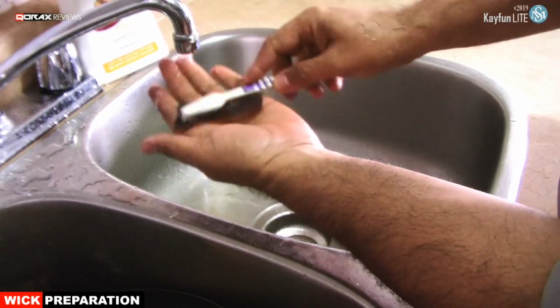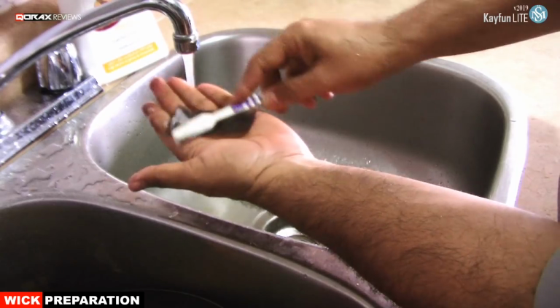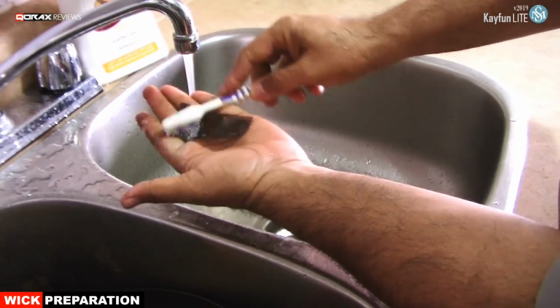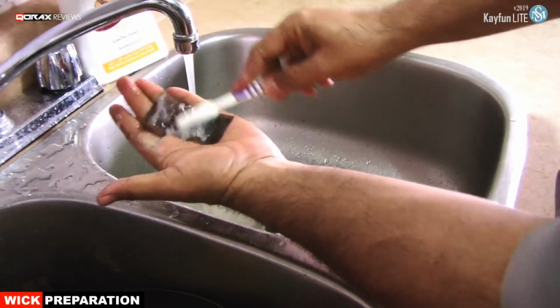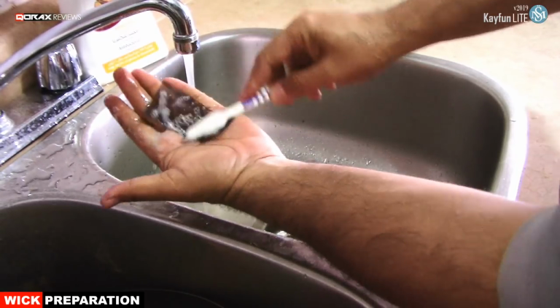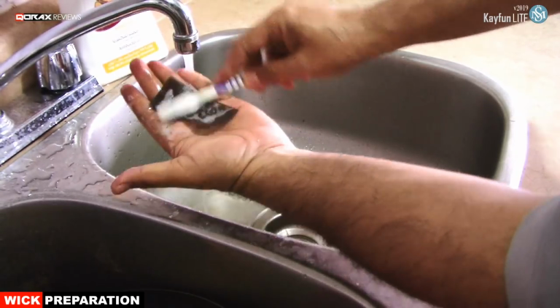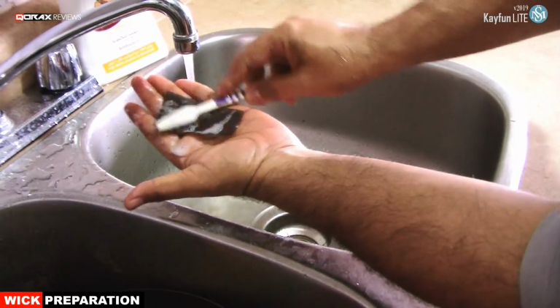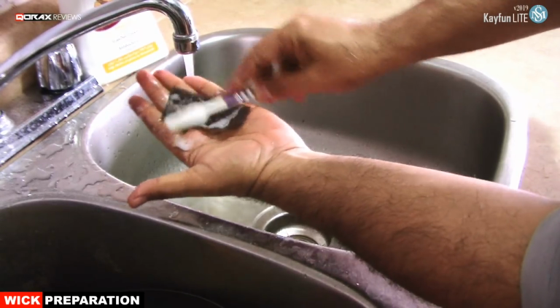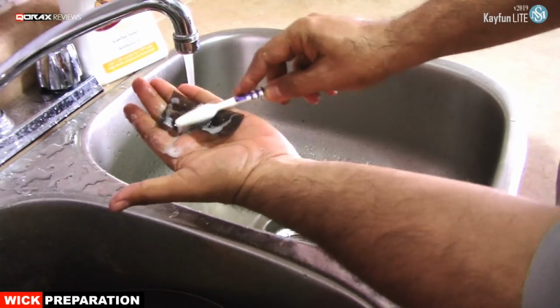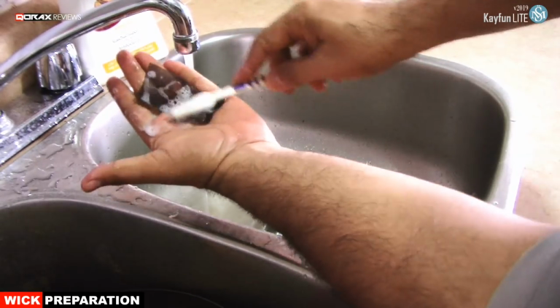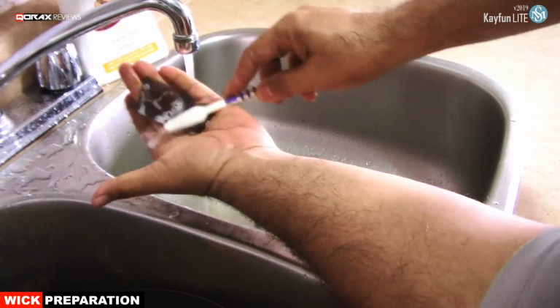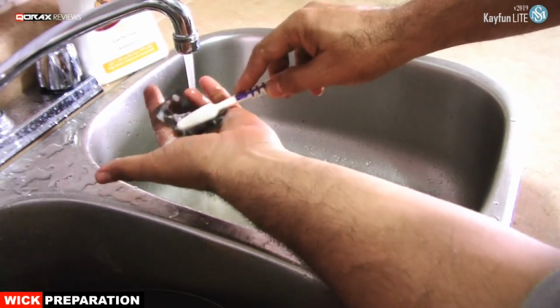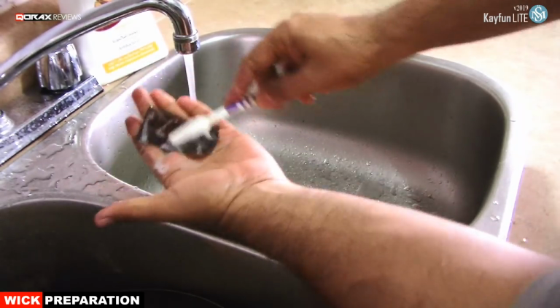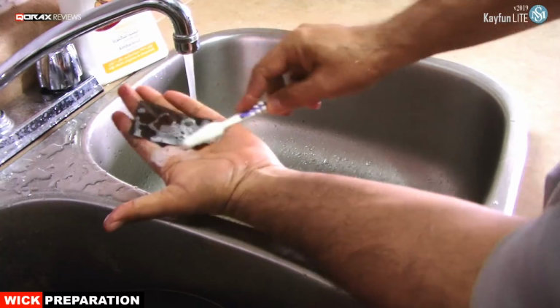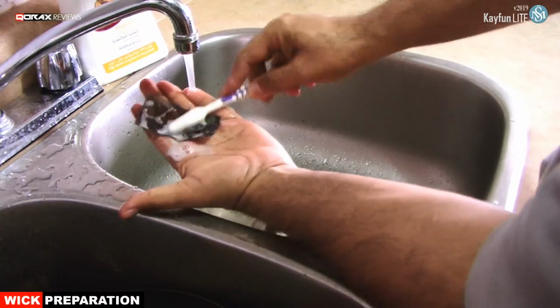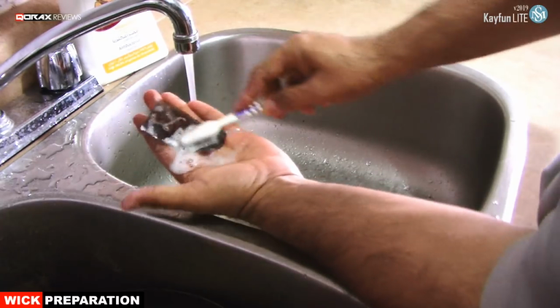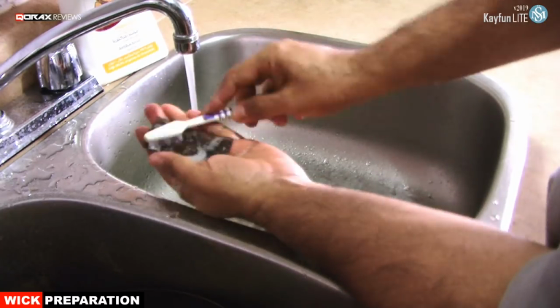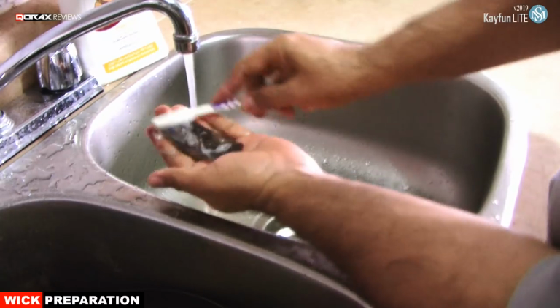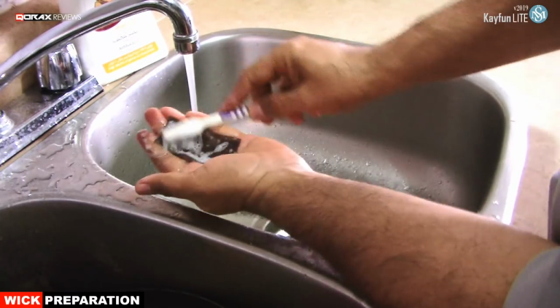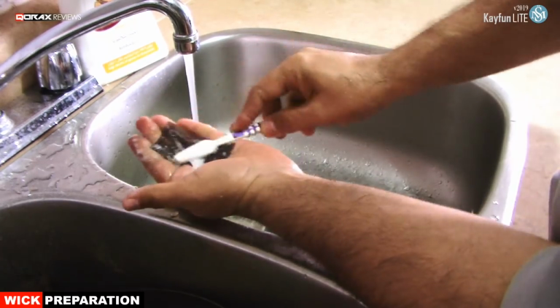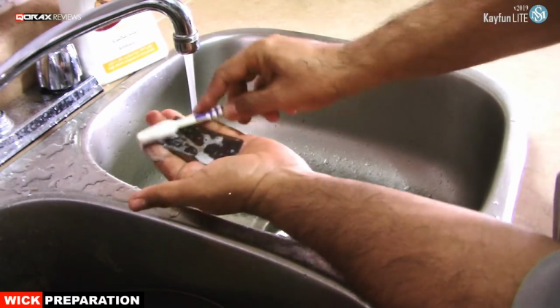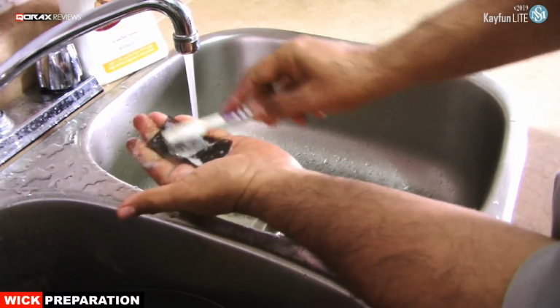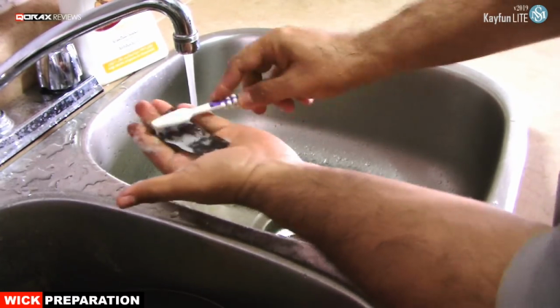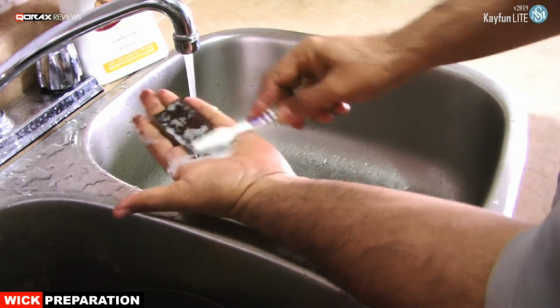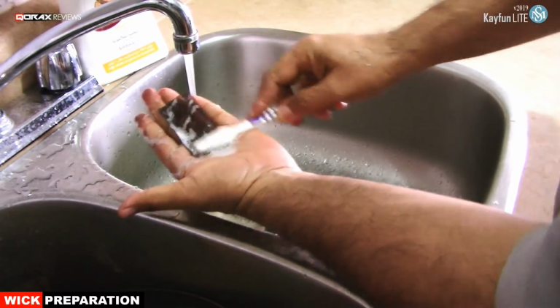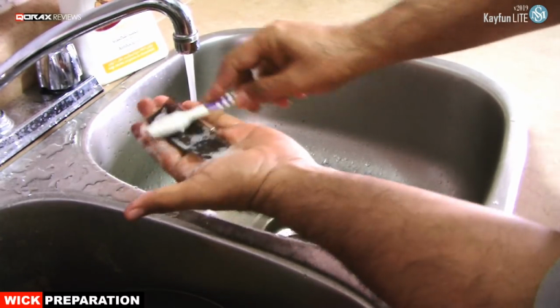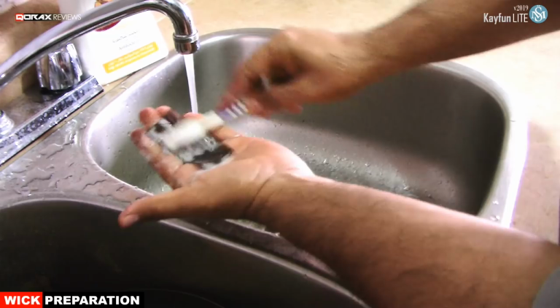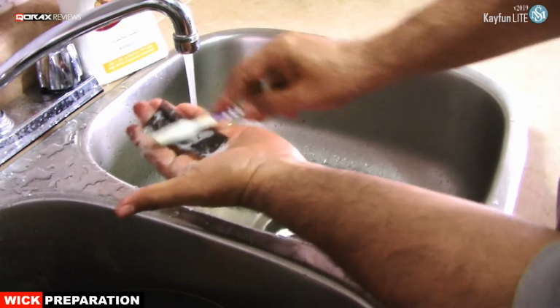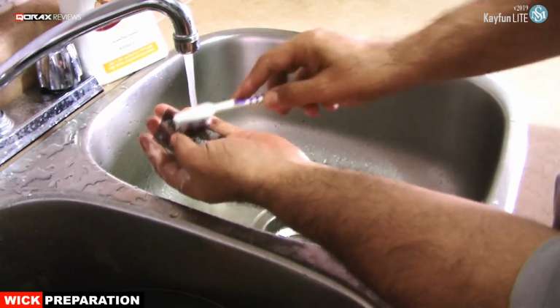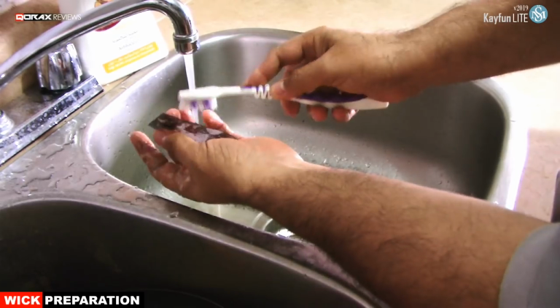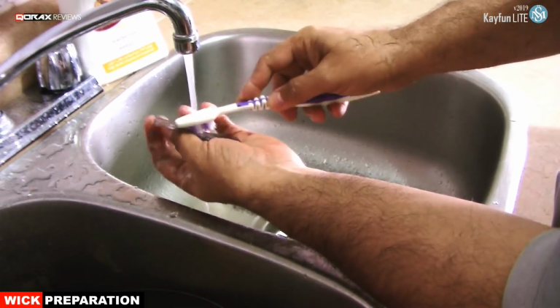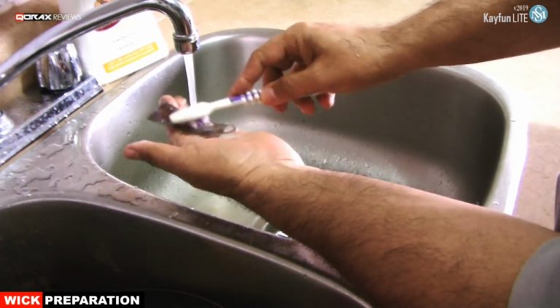Thereafter, give it a thorough wash. Water over the mesh also helps. I will come back to that shortly. I use a little hand wash soap — you may use some dishwashing liquid as well.